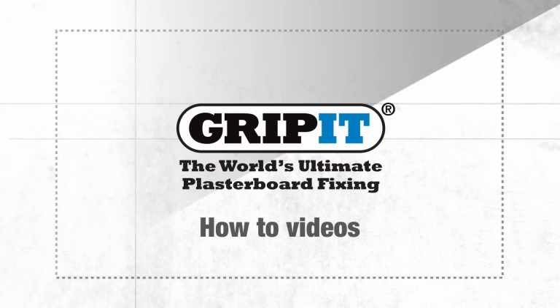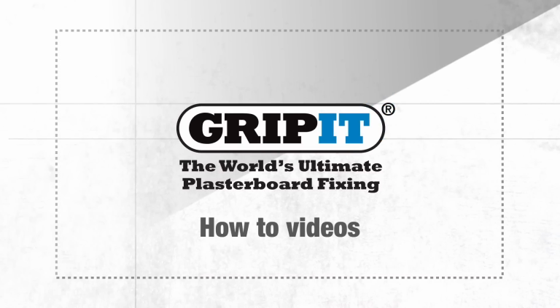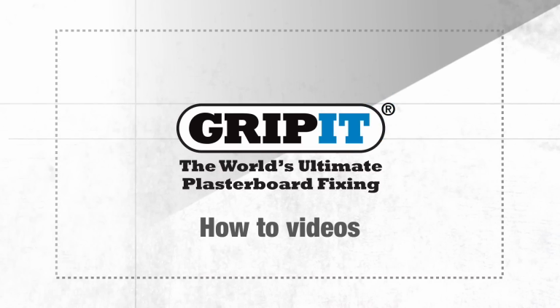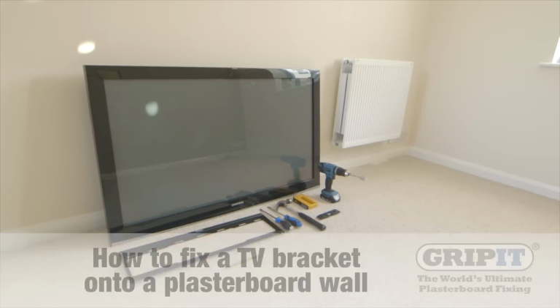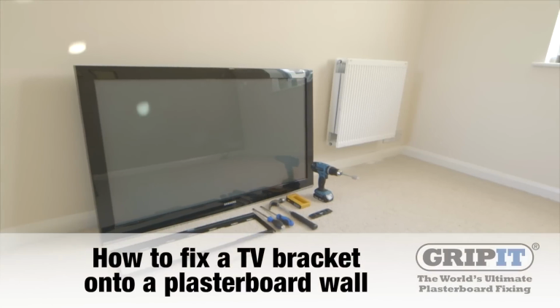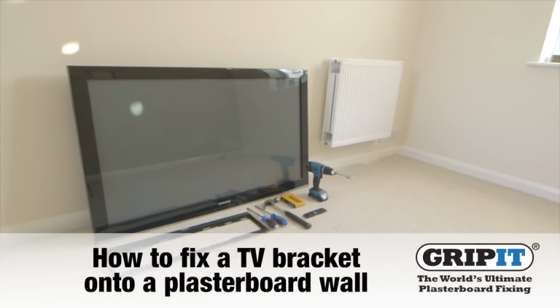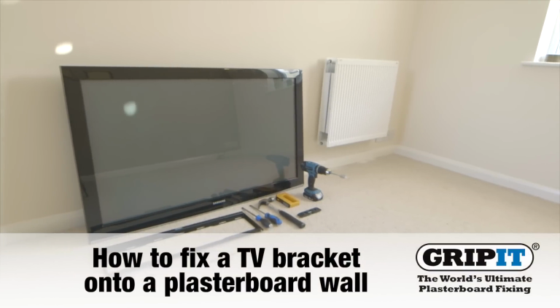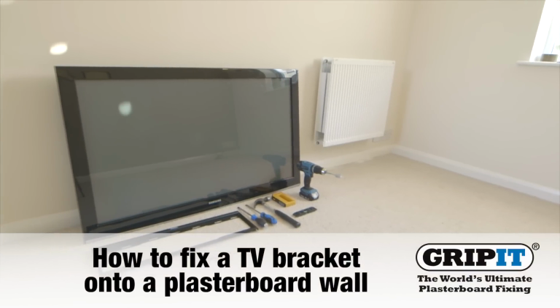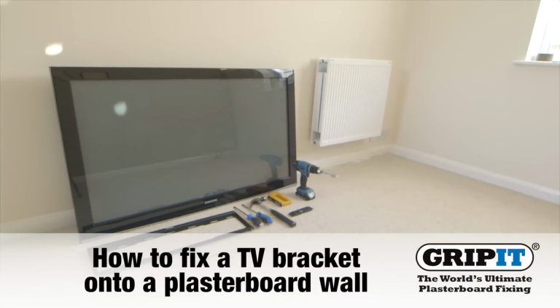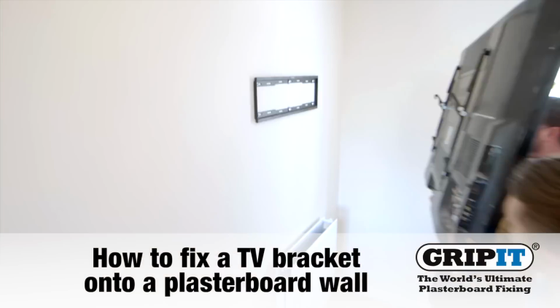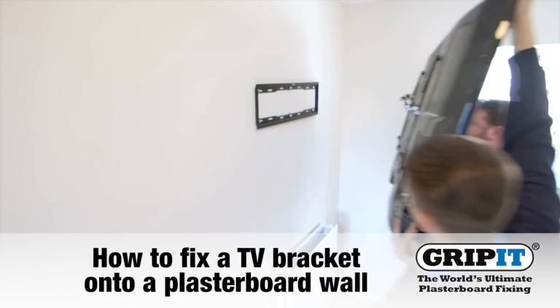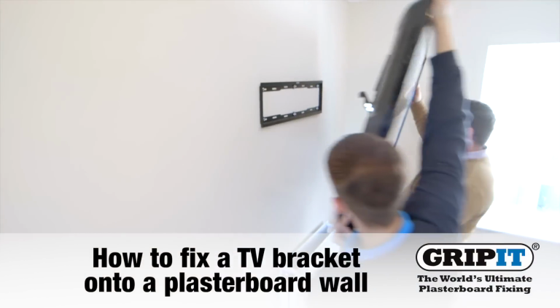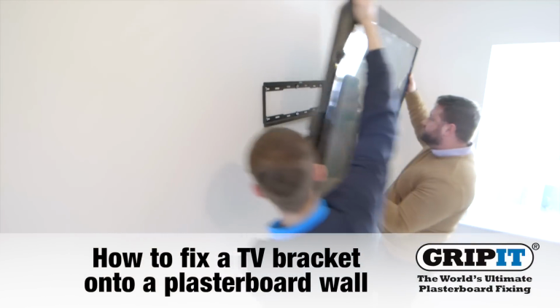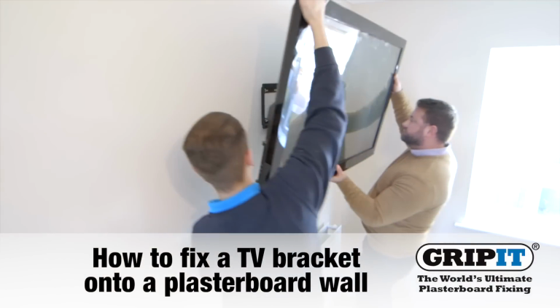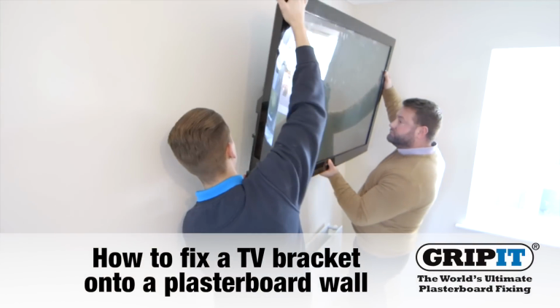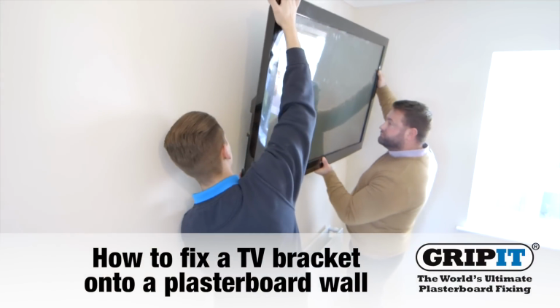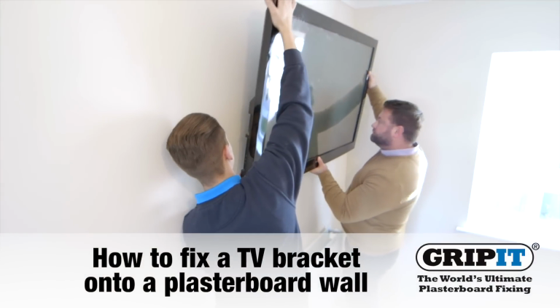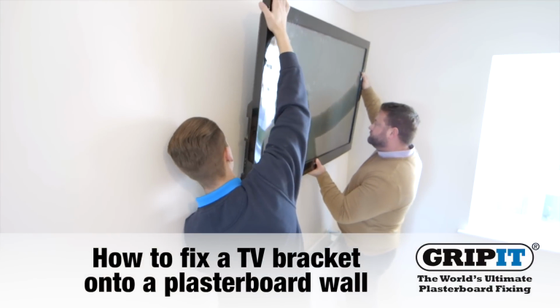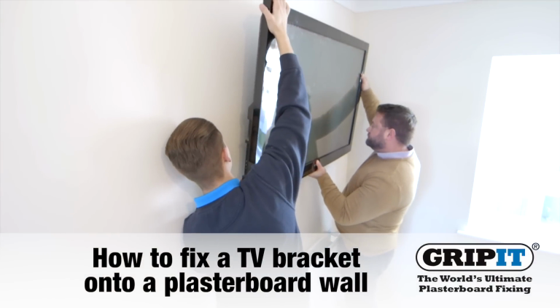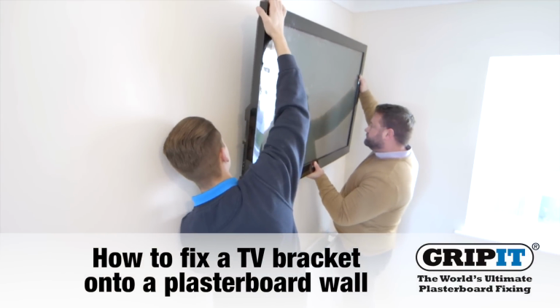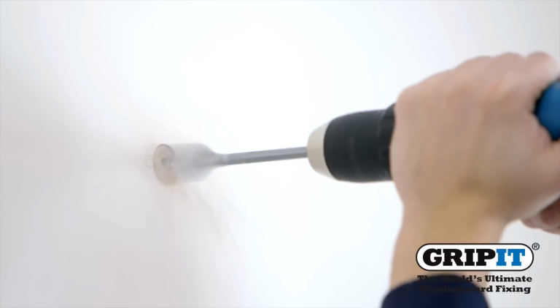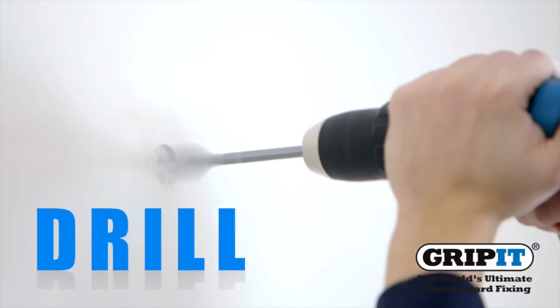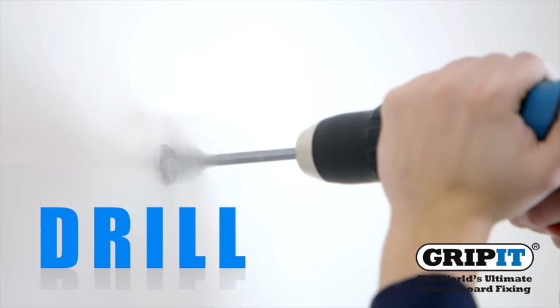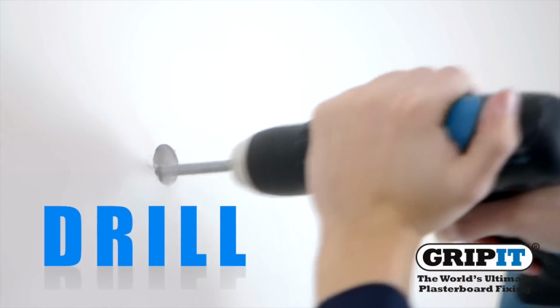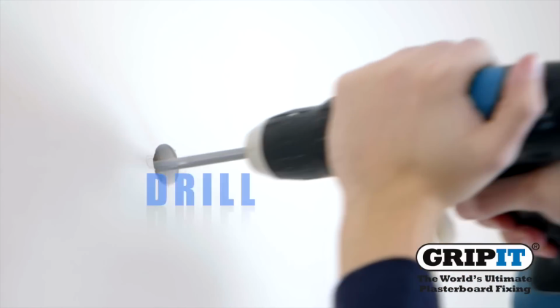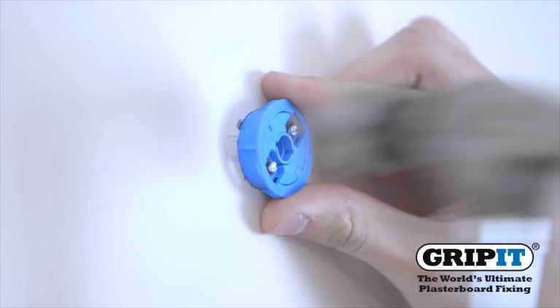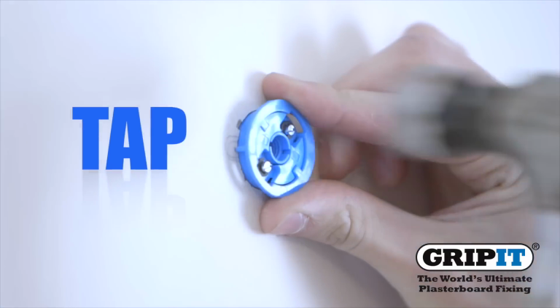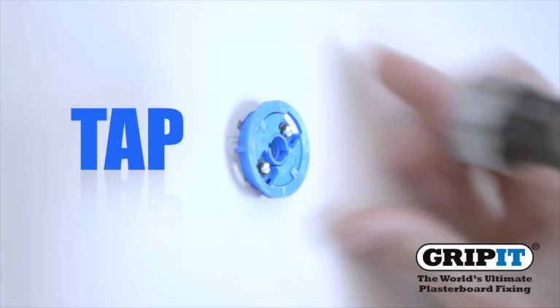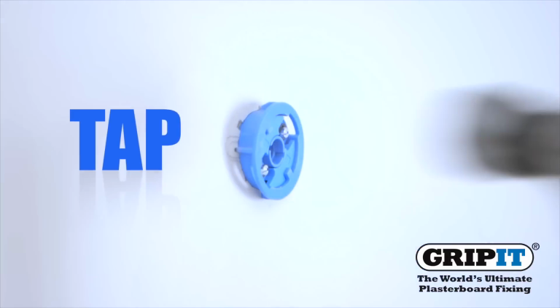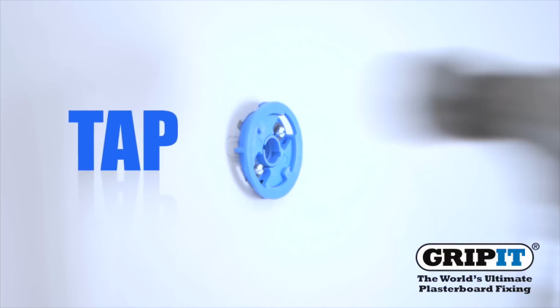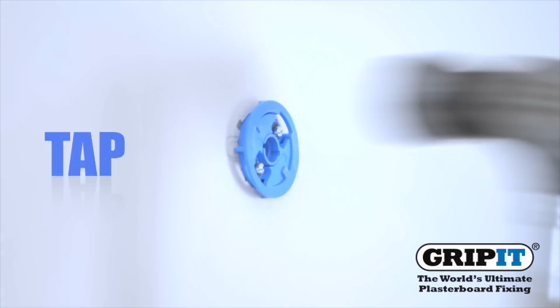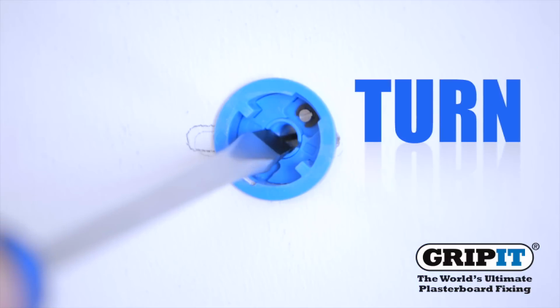This video will show you how to fix a TV bracket onto a plasterboard wall using gripits and their three simple steps: drill, tap, and turn.